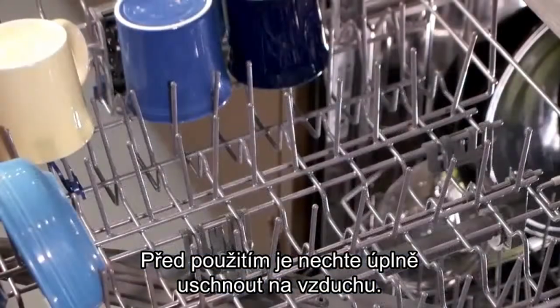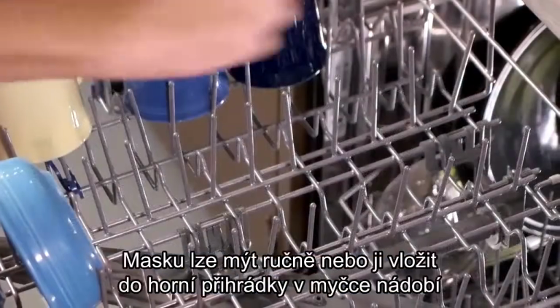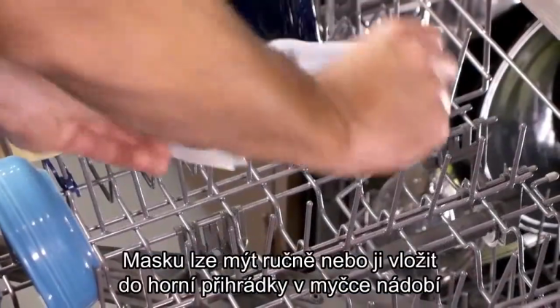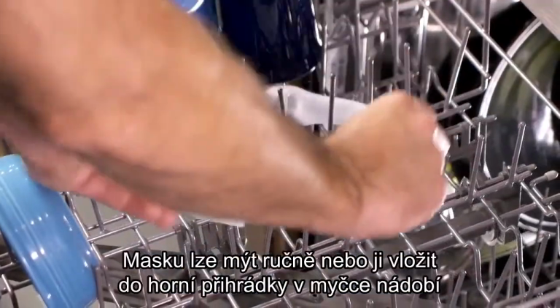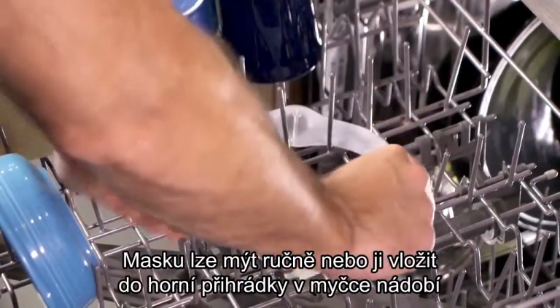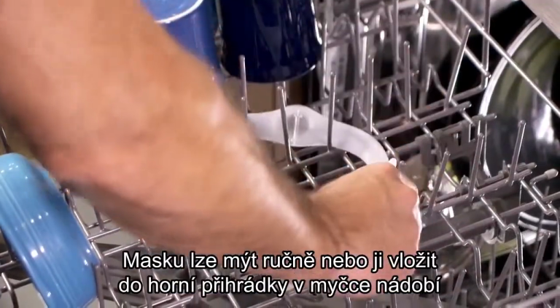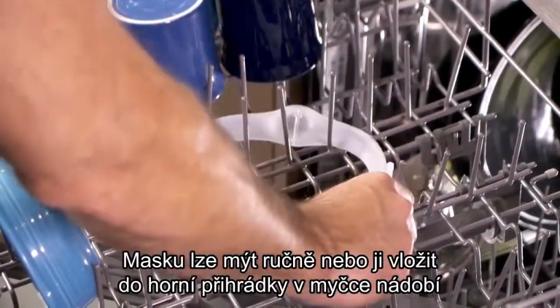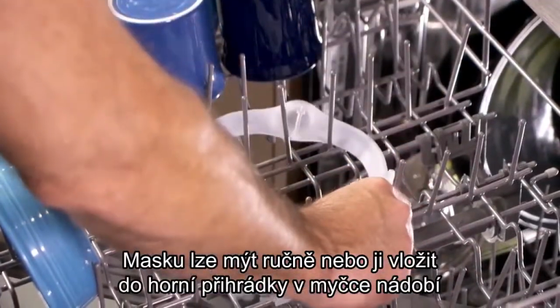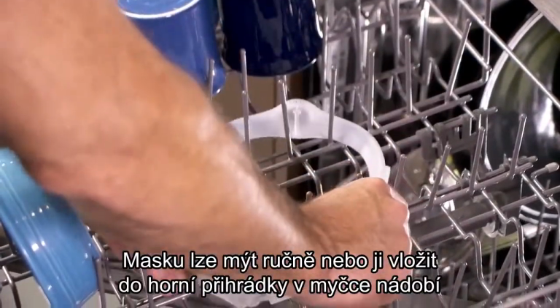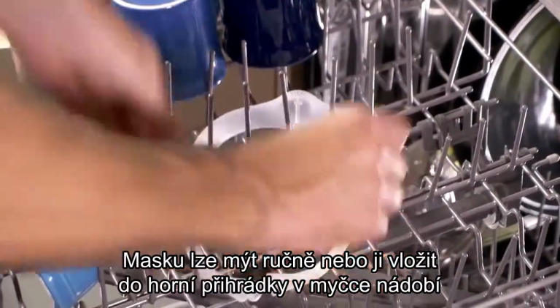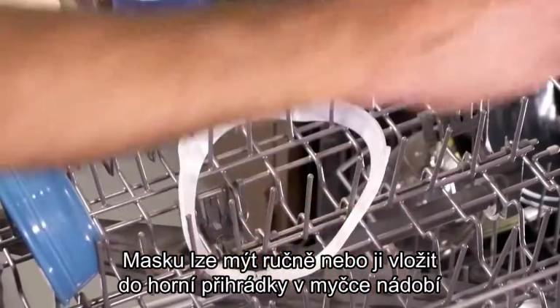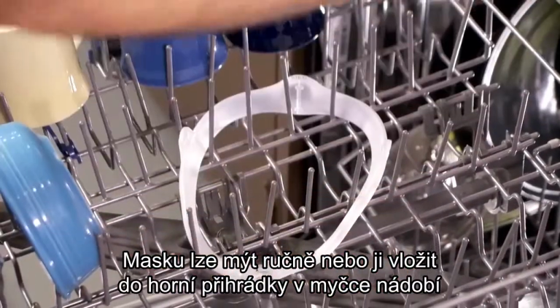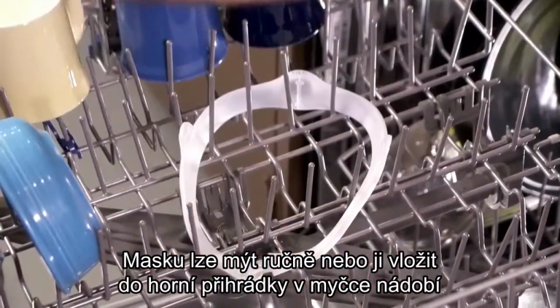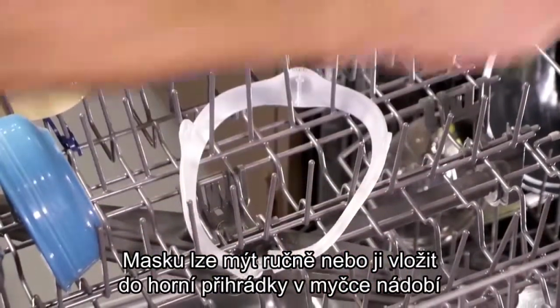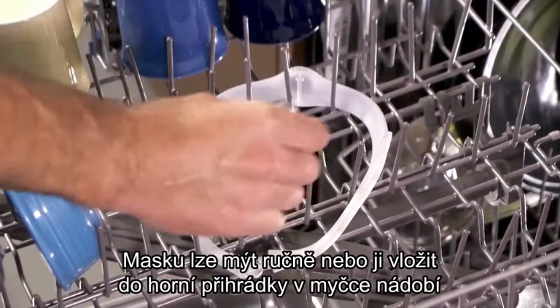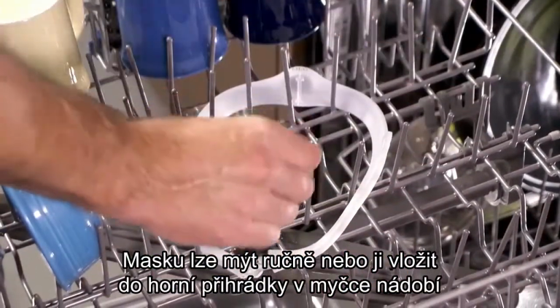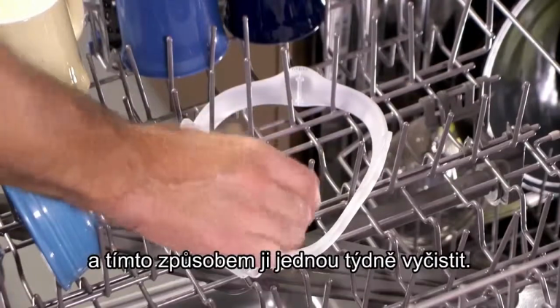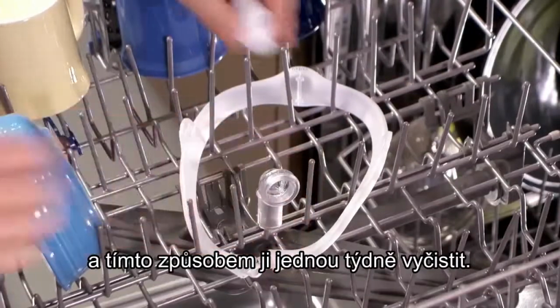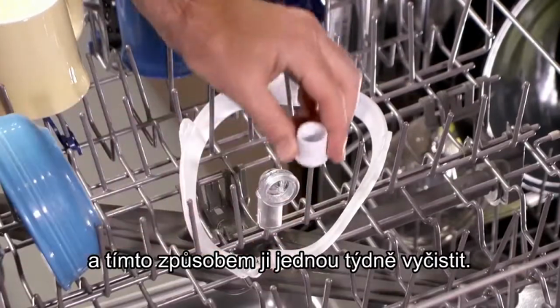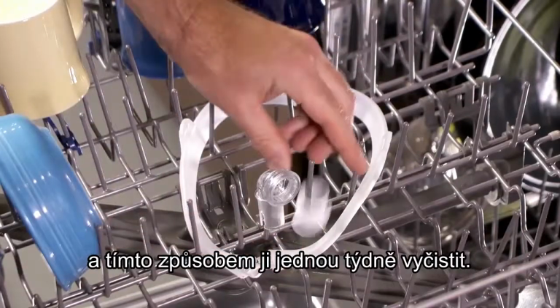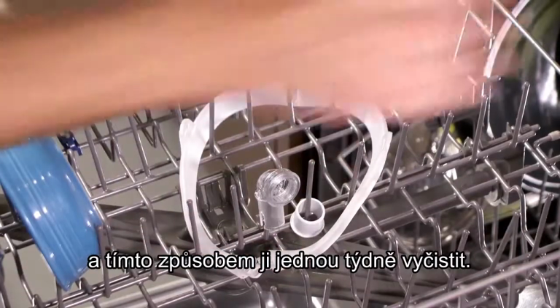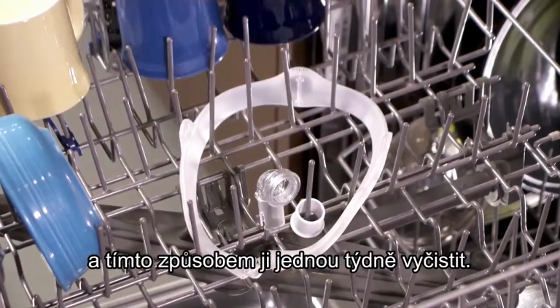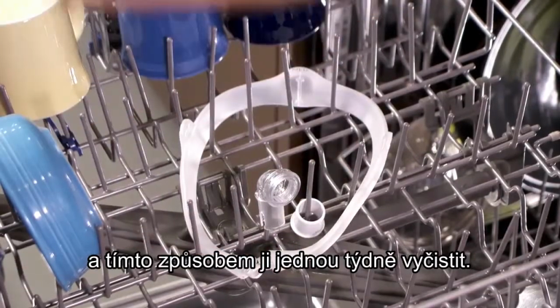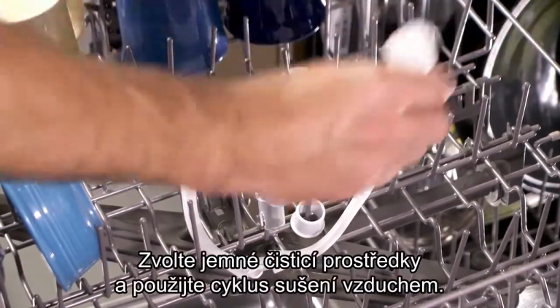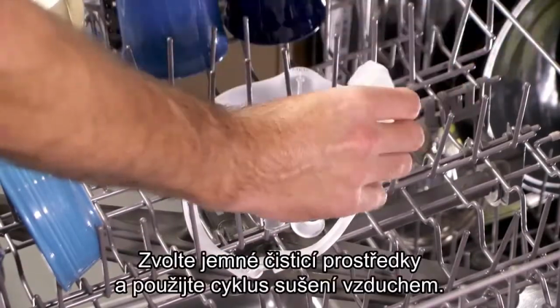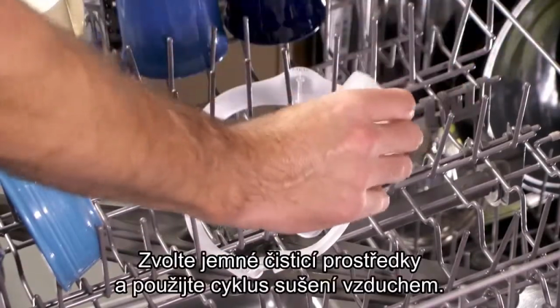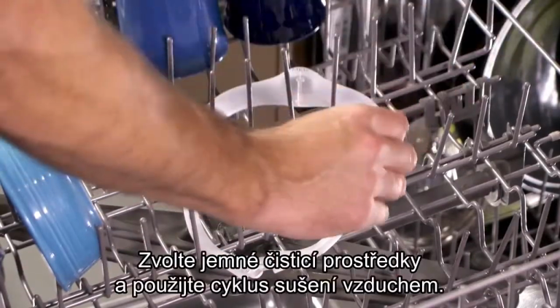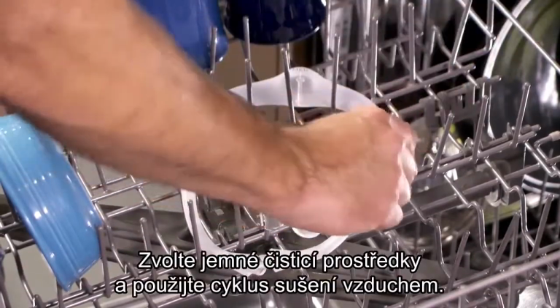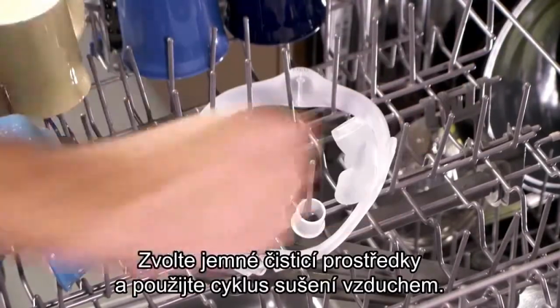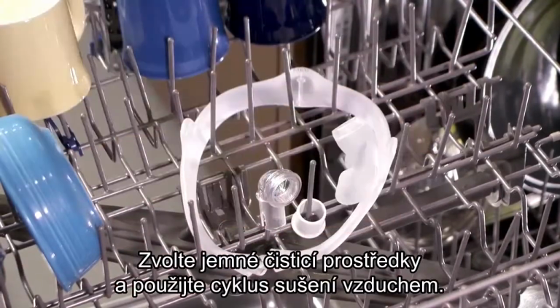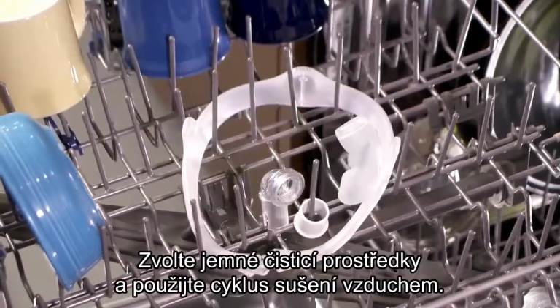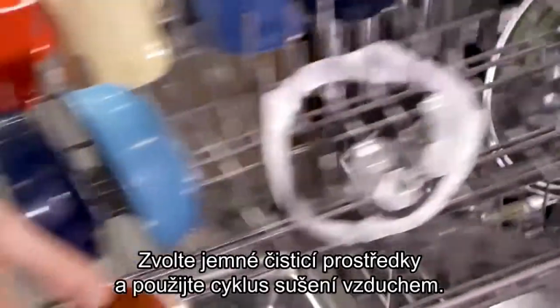In addition to hand washing, you can place the mask on the top shelf of the dishwasher for cleaning once a week. Choose mild detergents and use the air dry cycle.